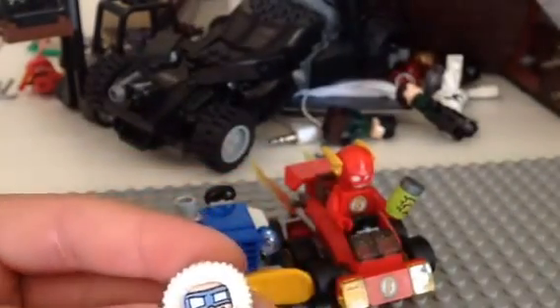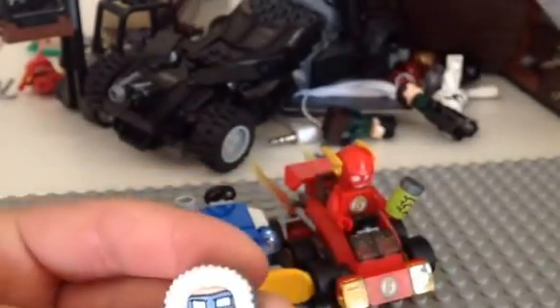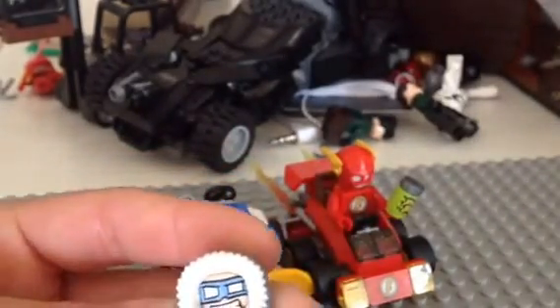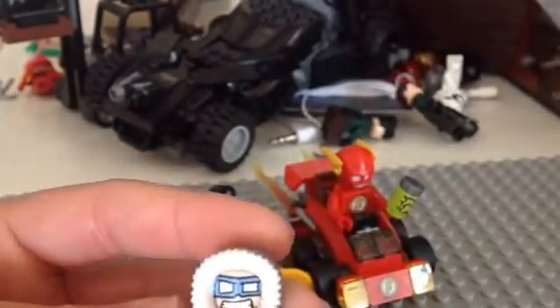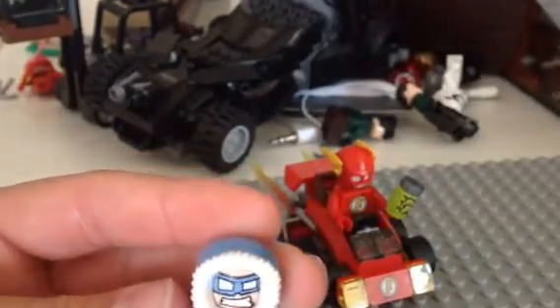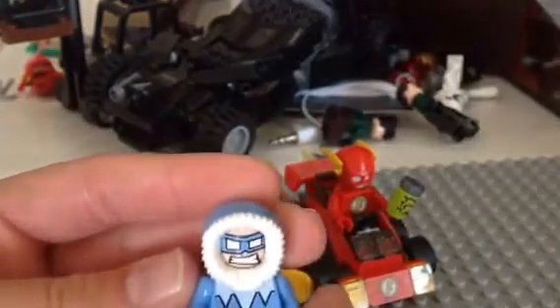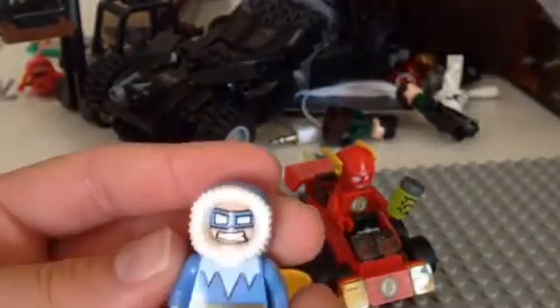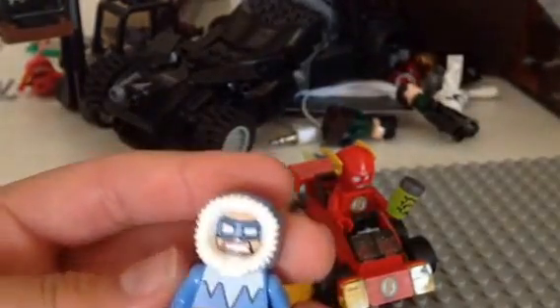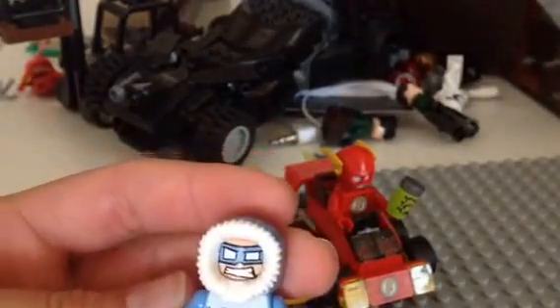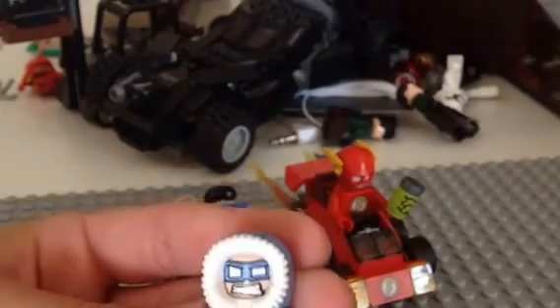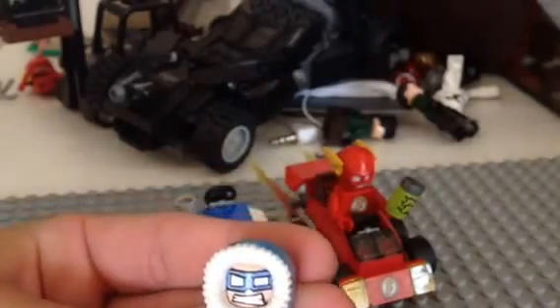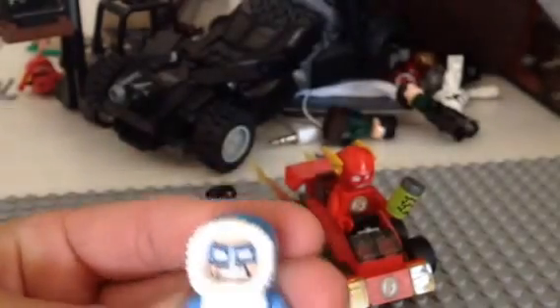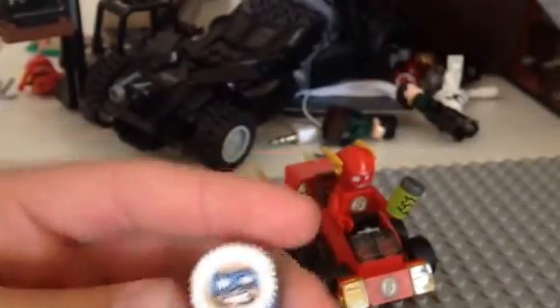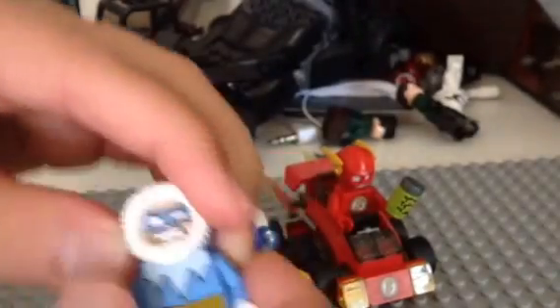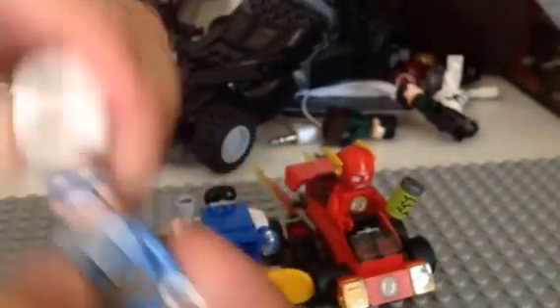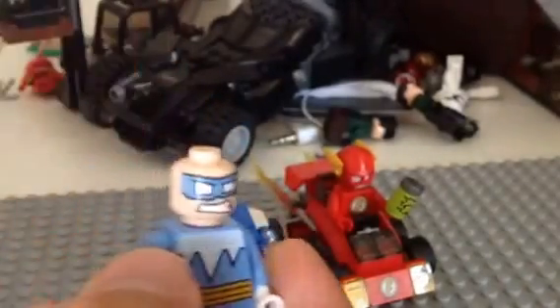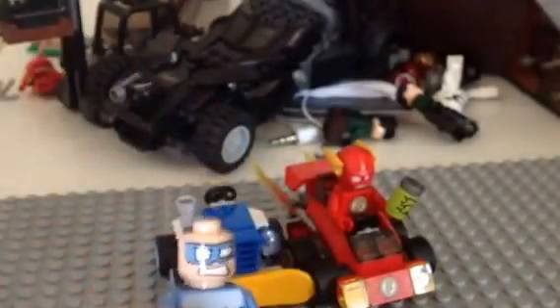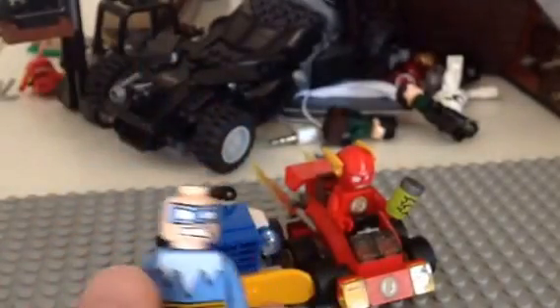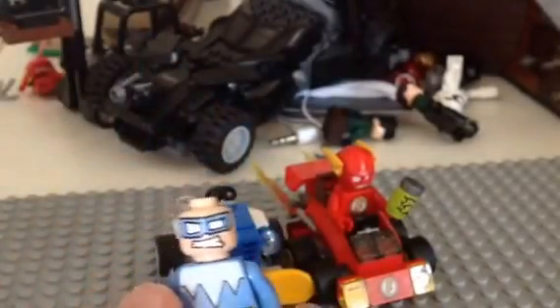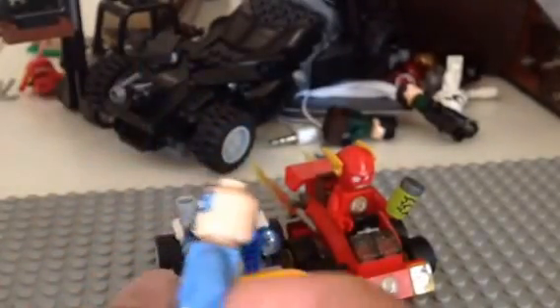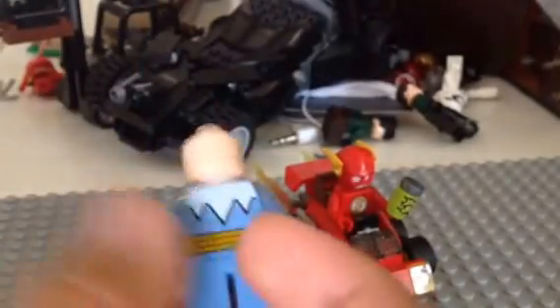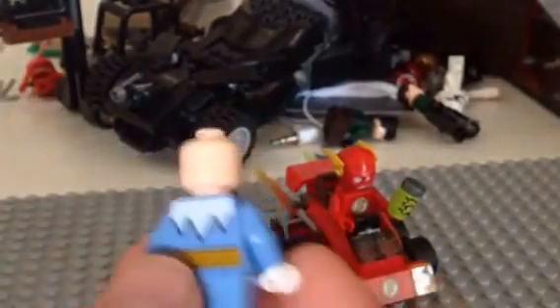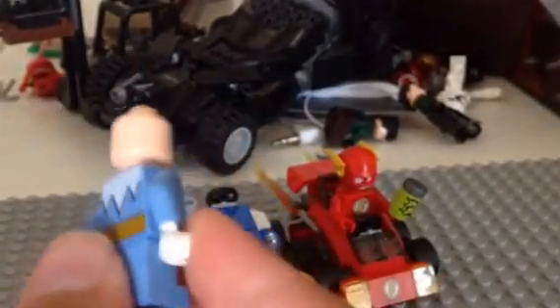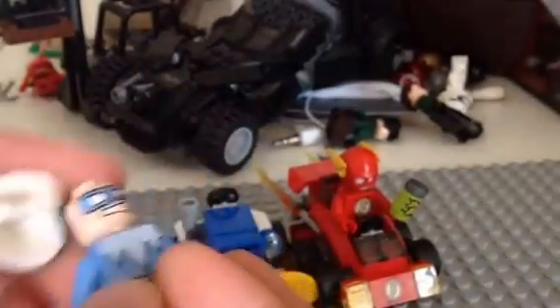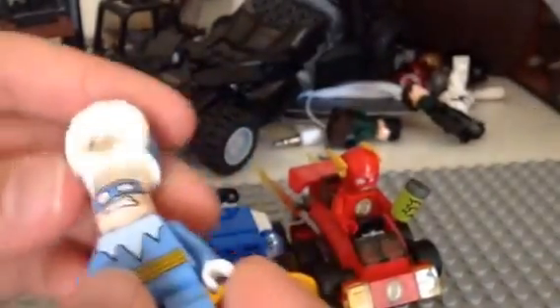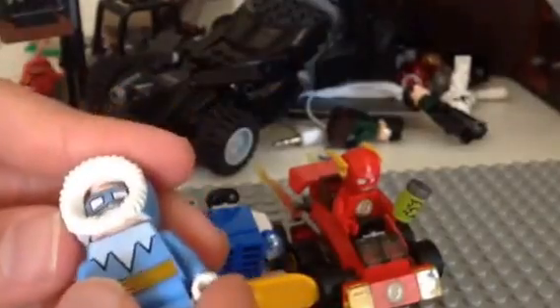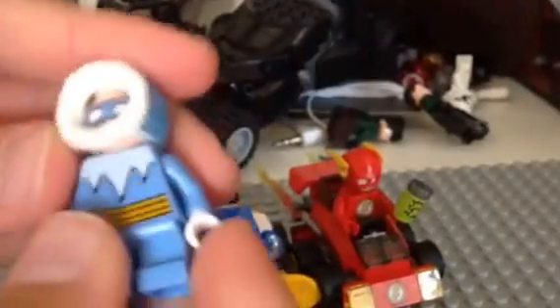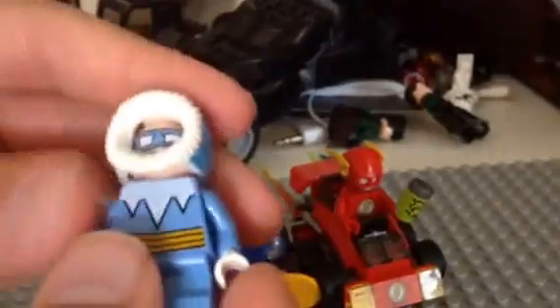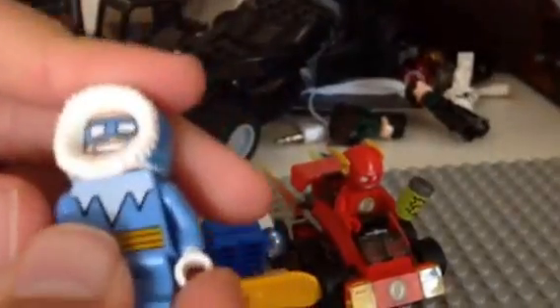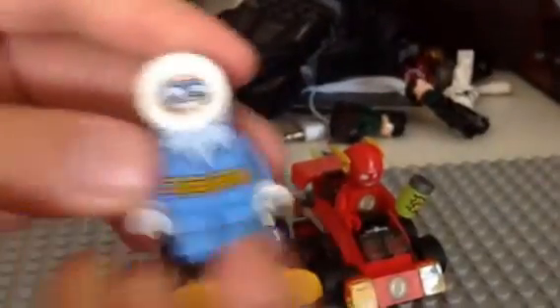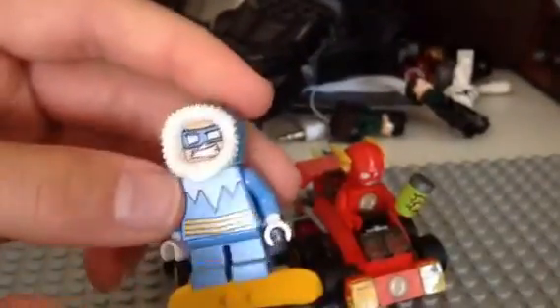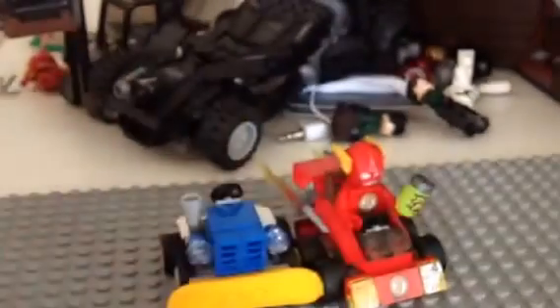And for his face, he has a mask, and this is what it looks like underneath. It looks really weird. And then he has short blue legs.